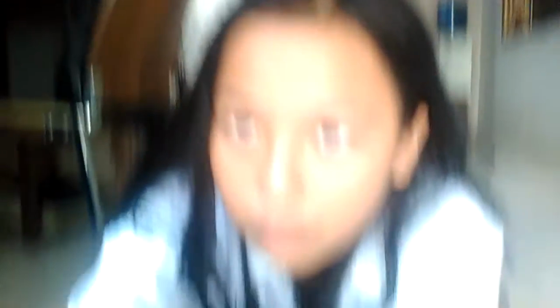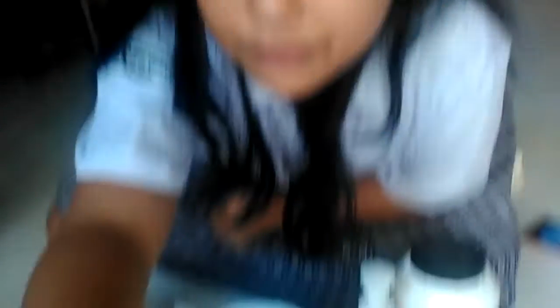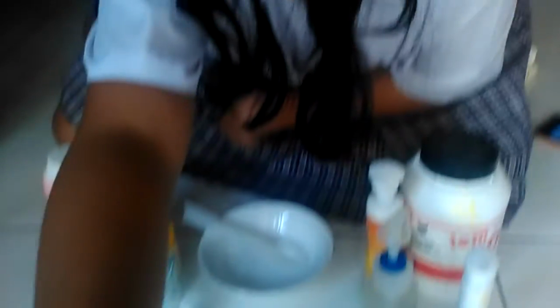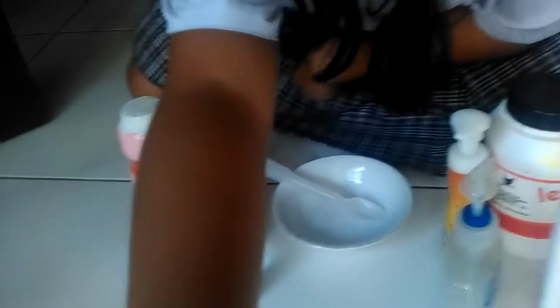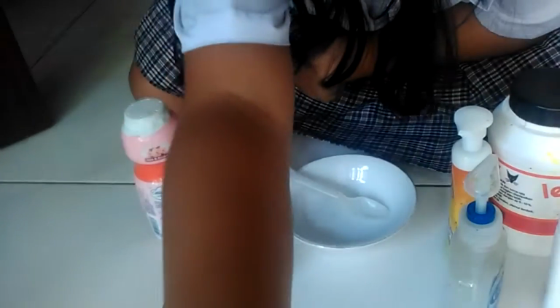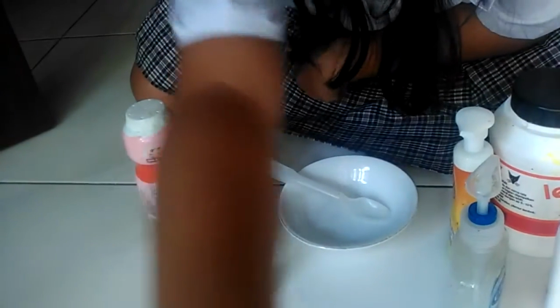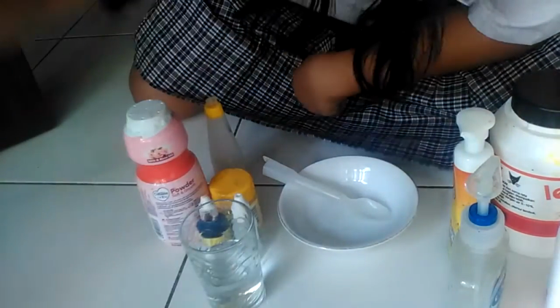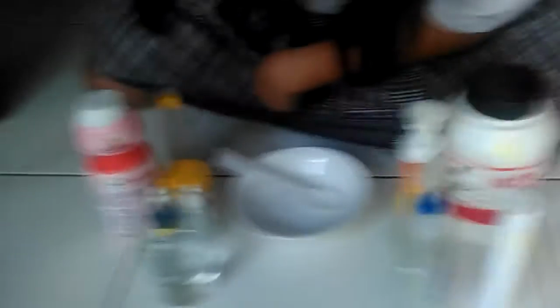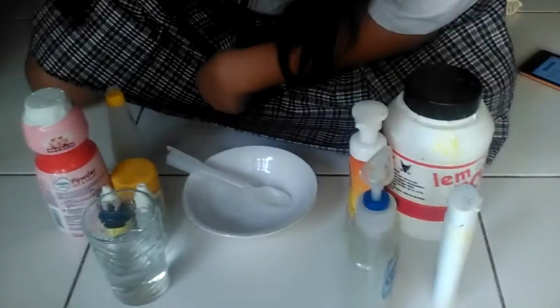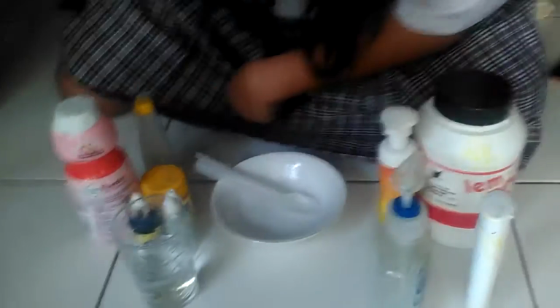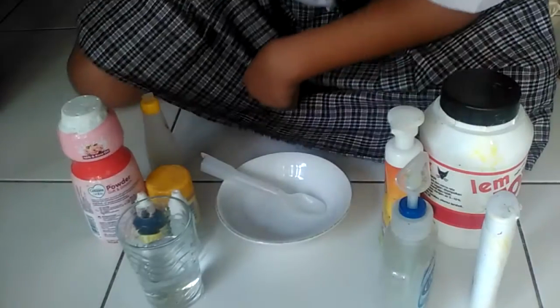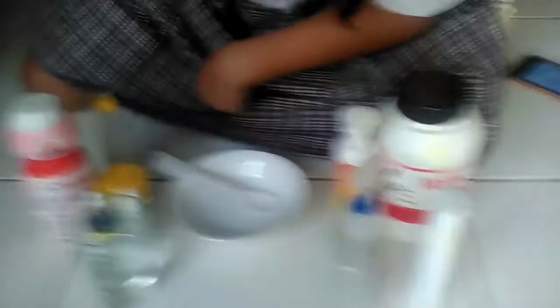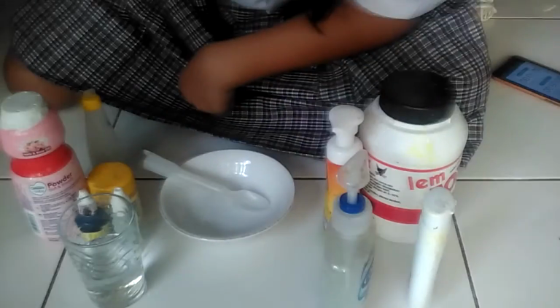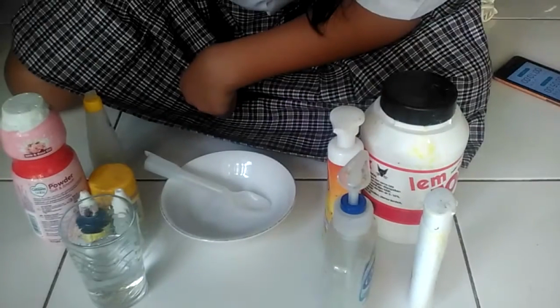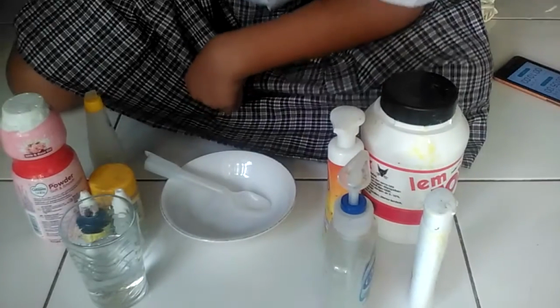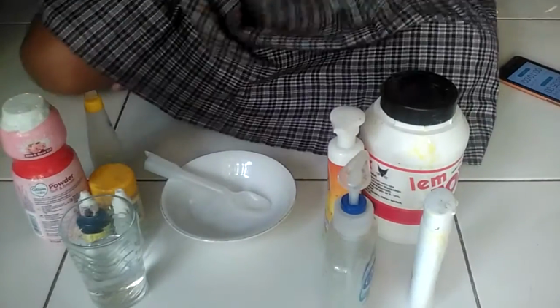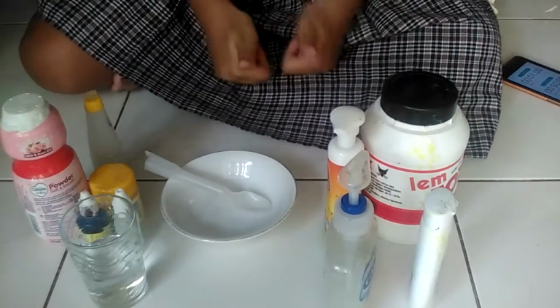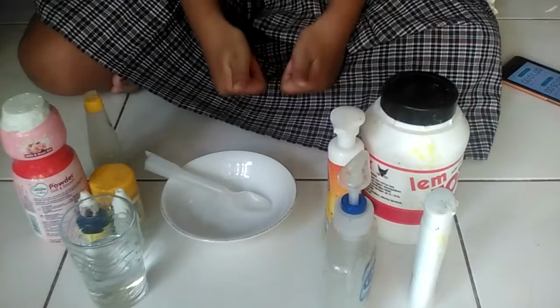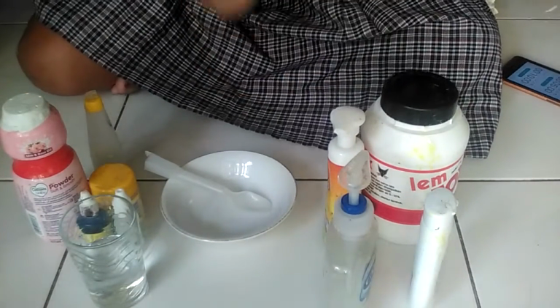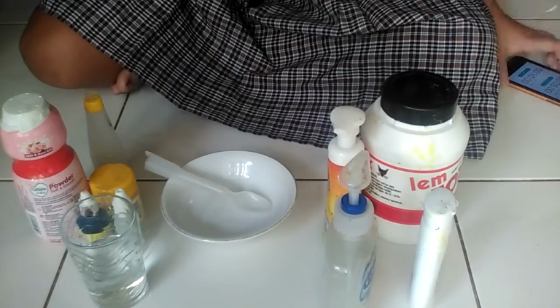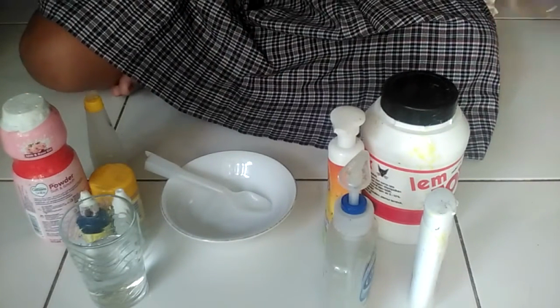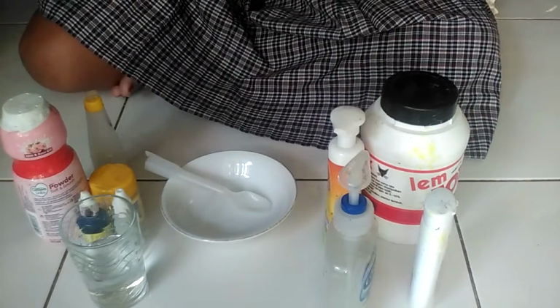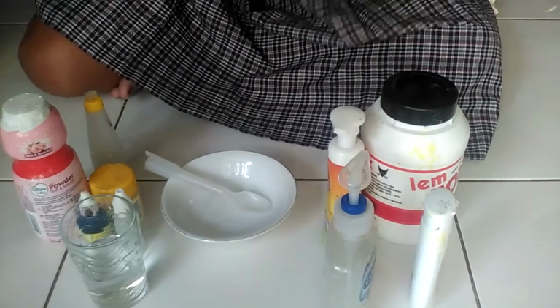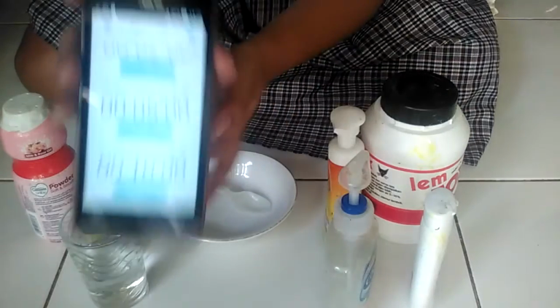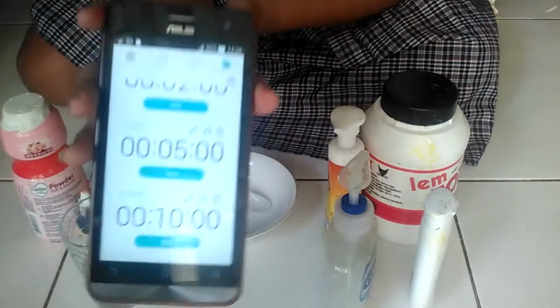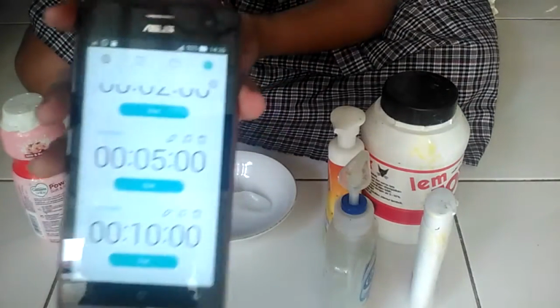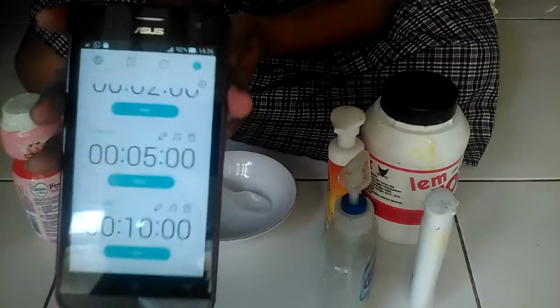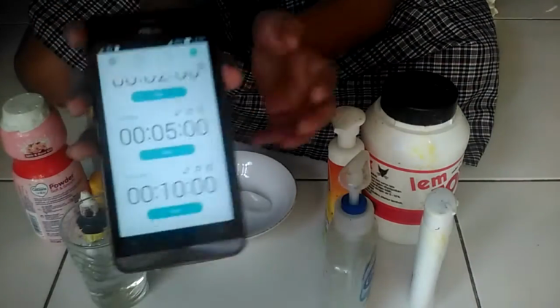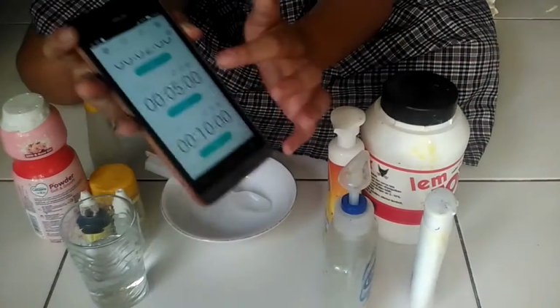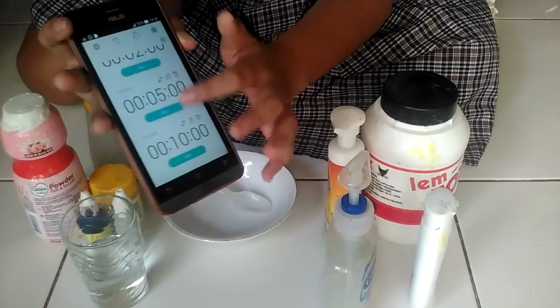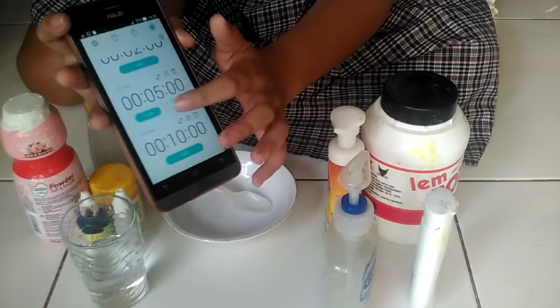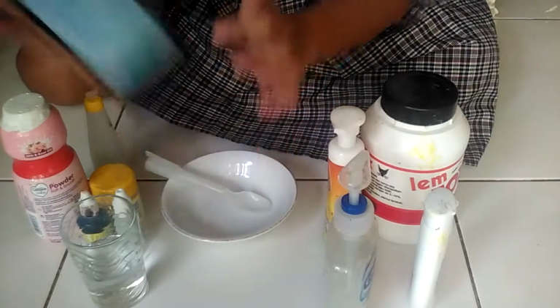So without further ado, right down here. Okay, let's get started. I have already set a timer — 5 minutes, starting now.